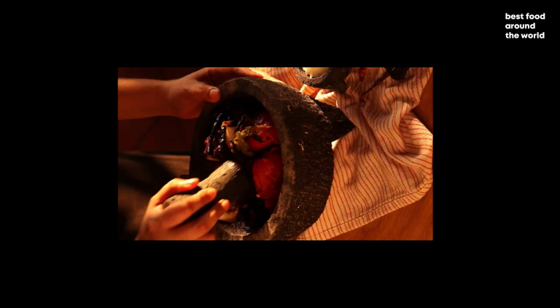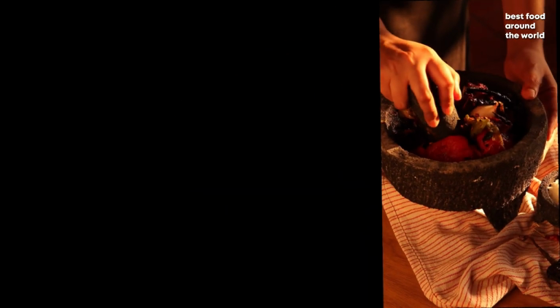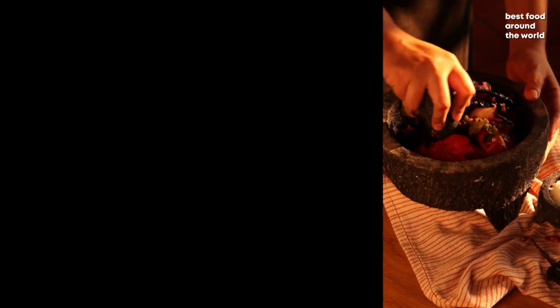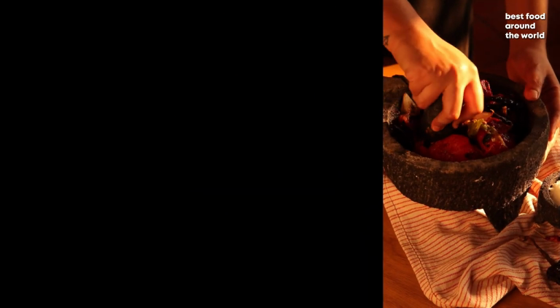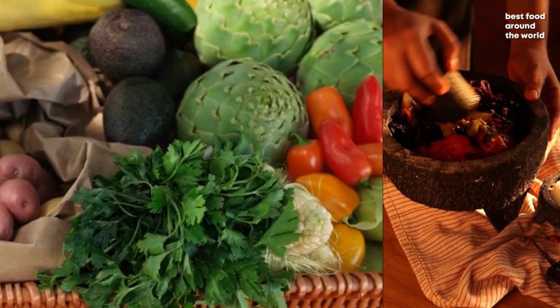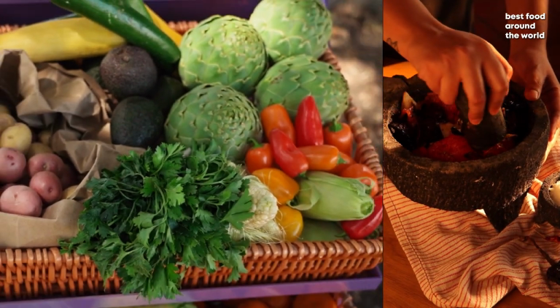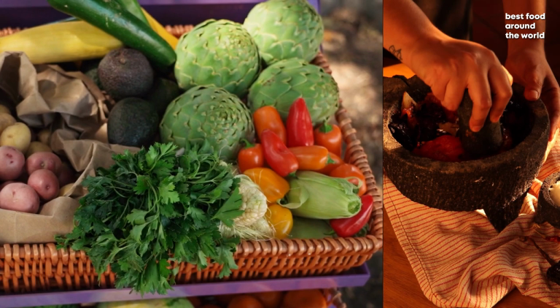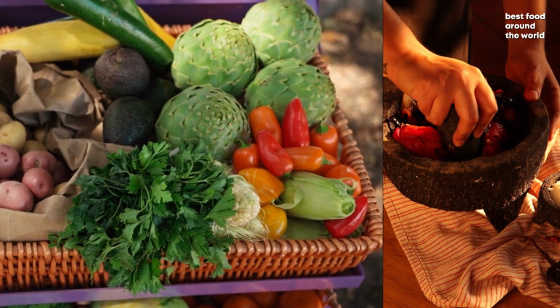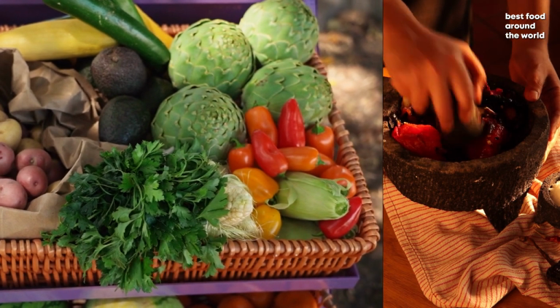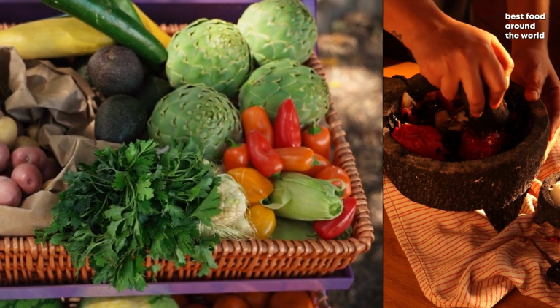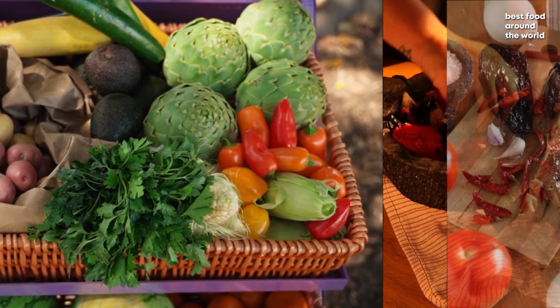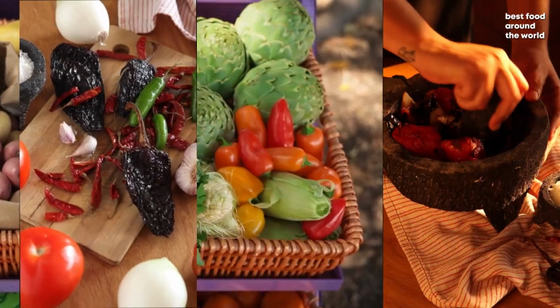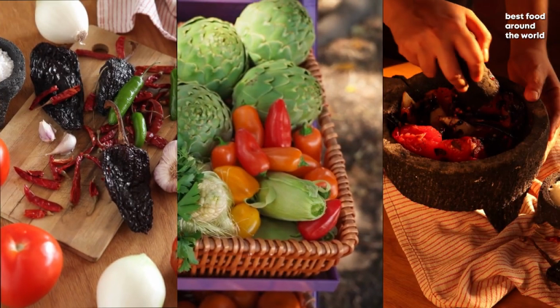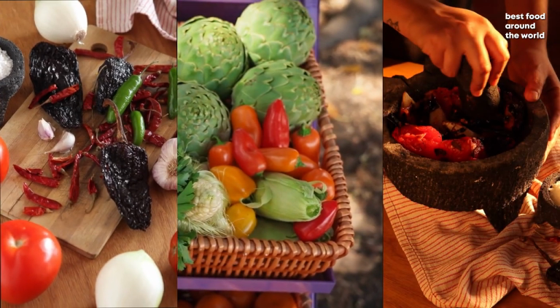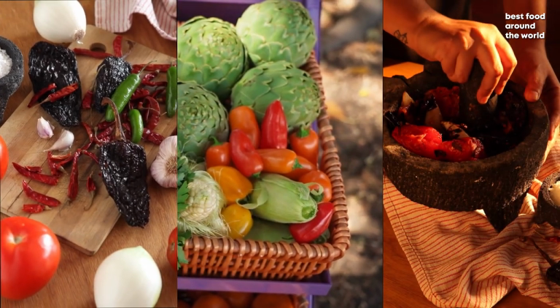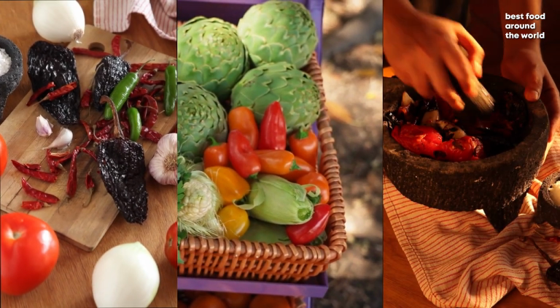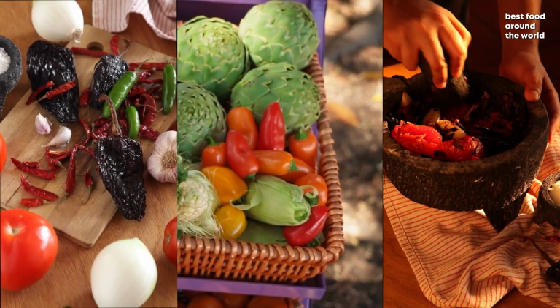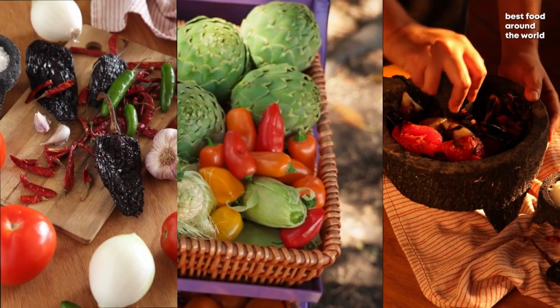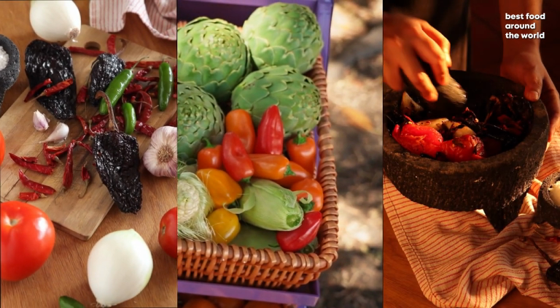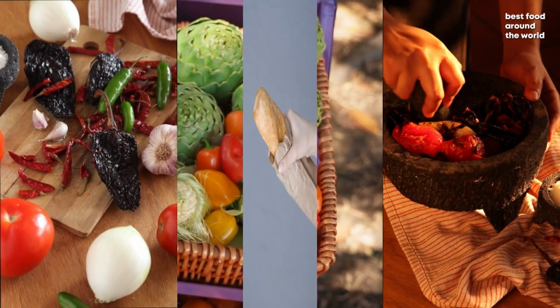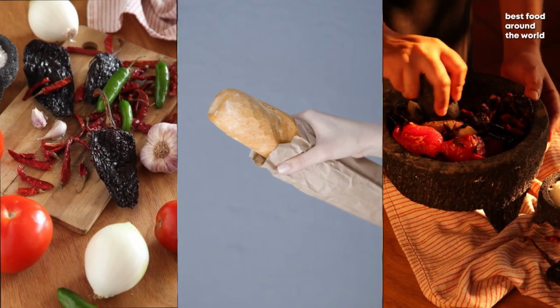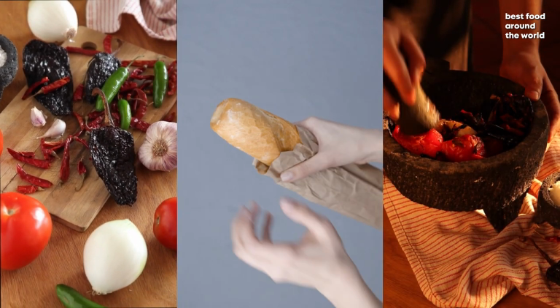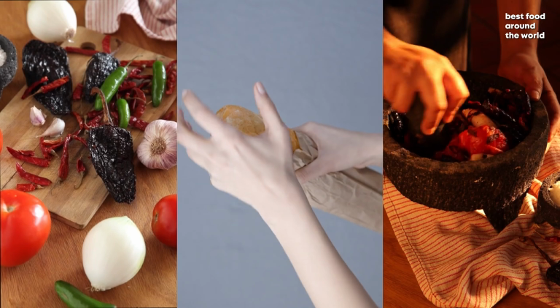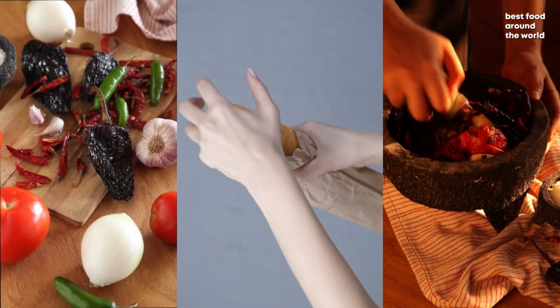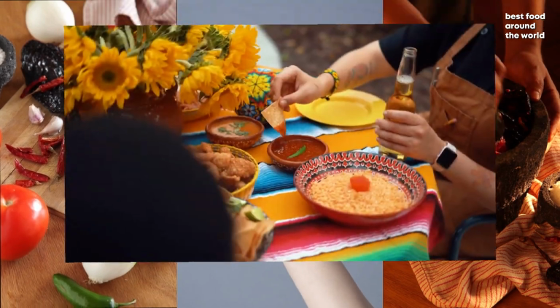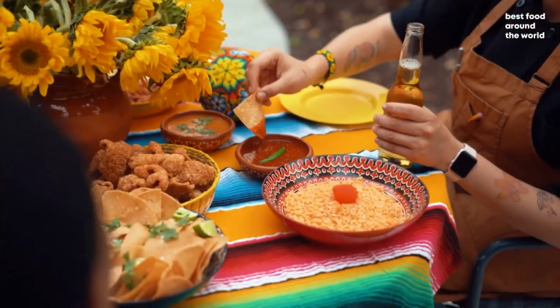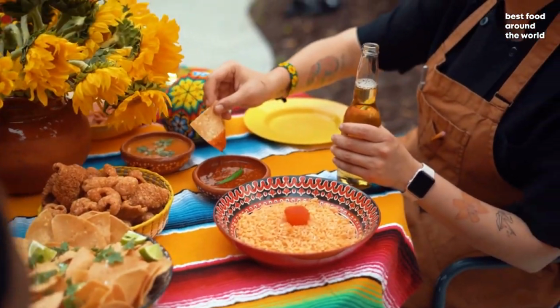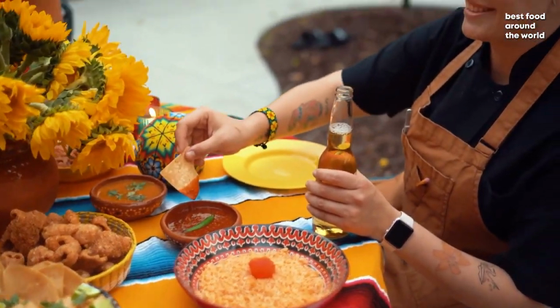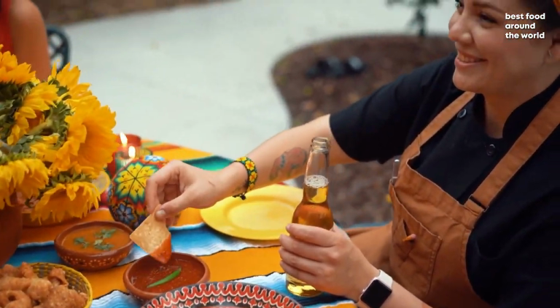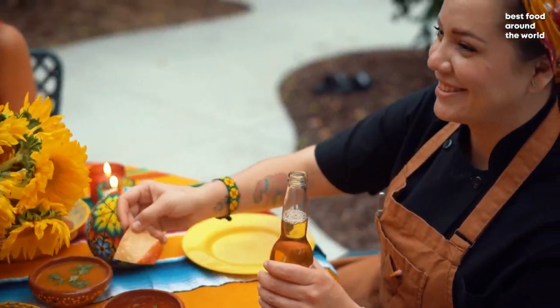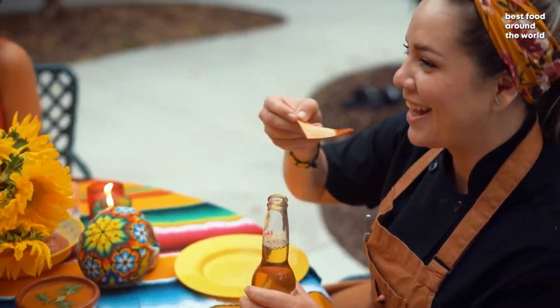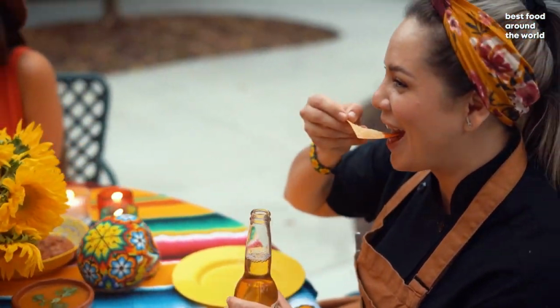Mole may also contain vegetables, fruits, spices, herbs, nuts, seeds, masa cornmeal, bread, and even chocolate, which adds earthy notes to the spicier ingredients.